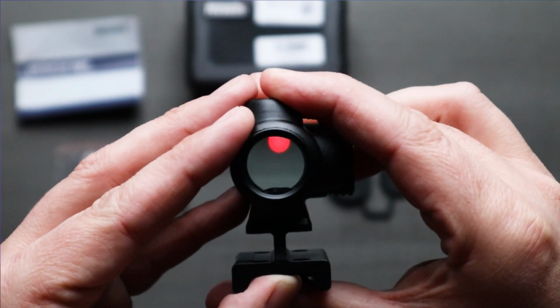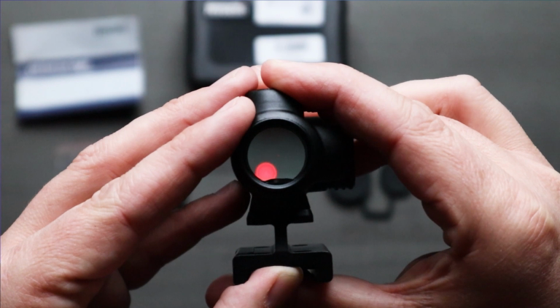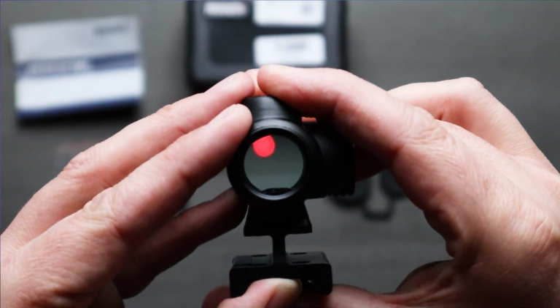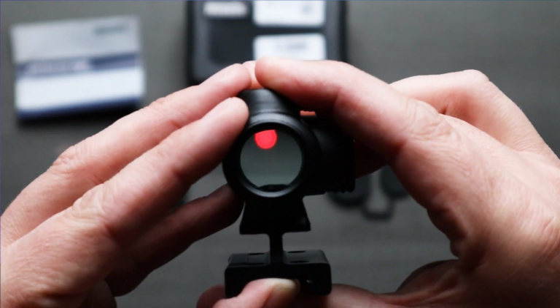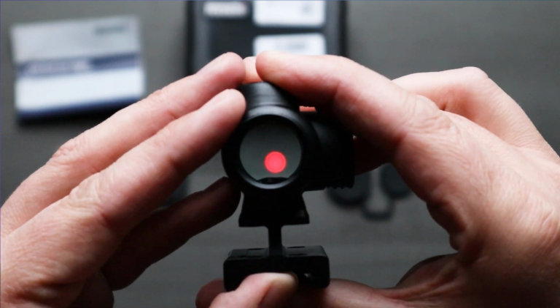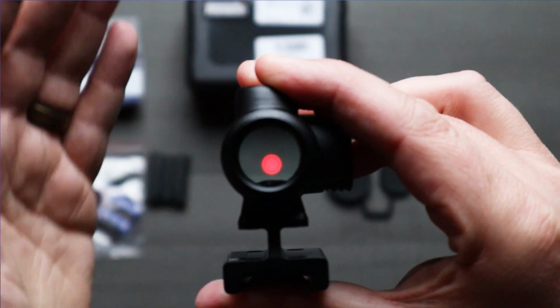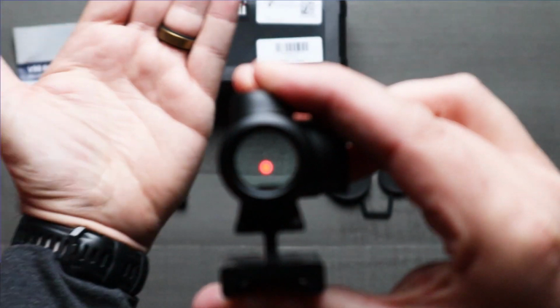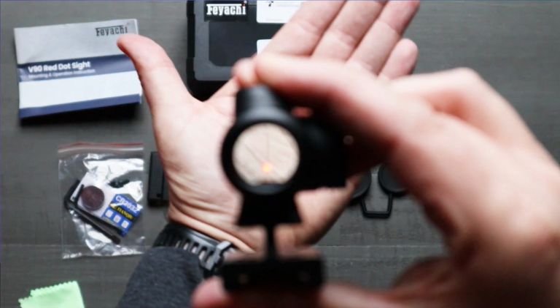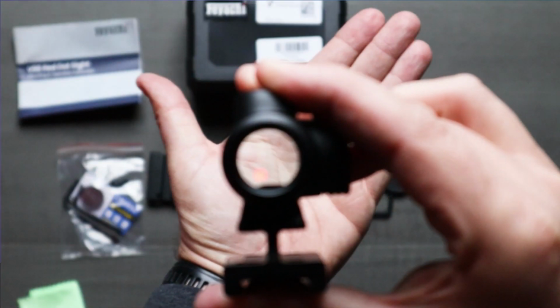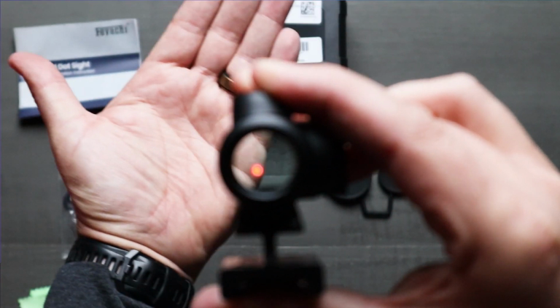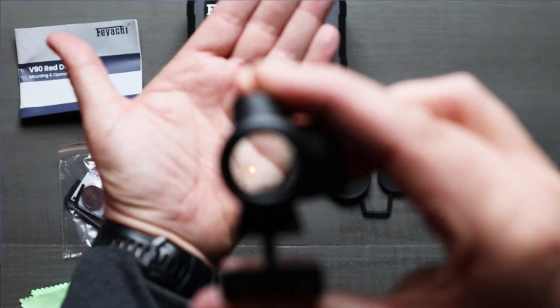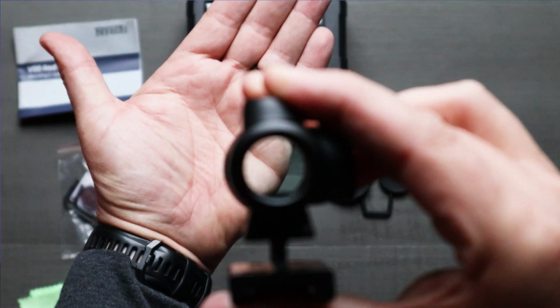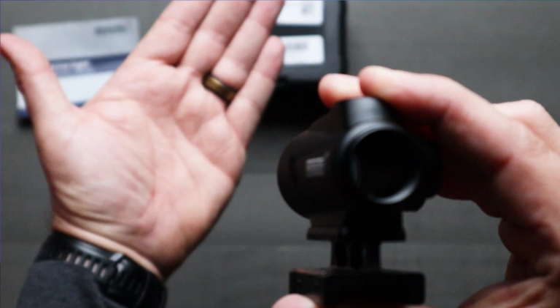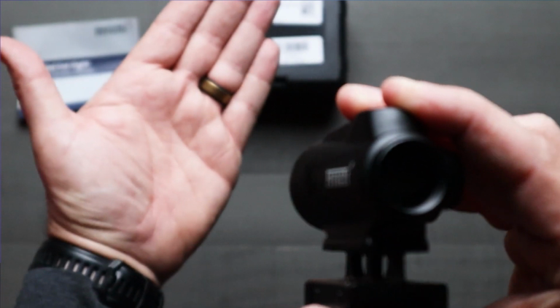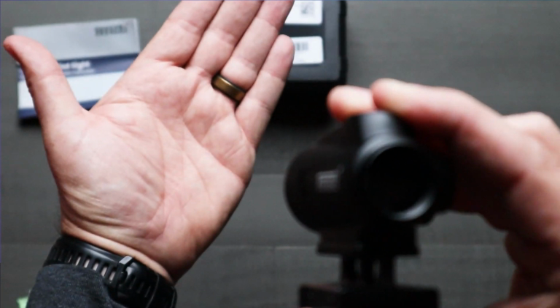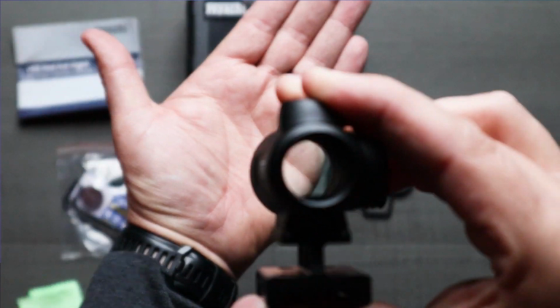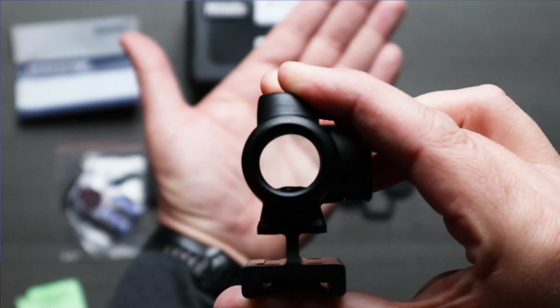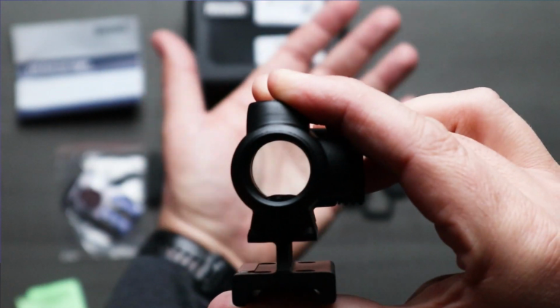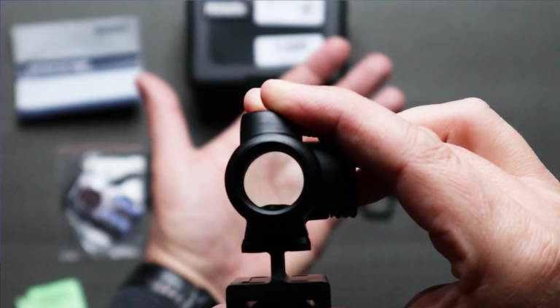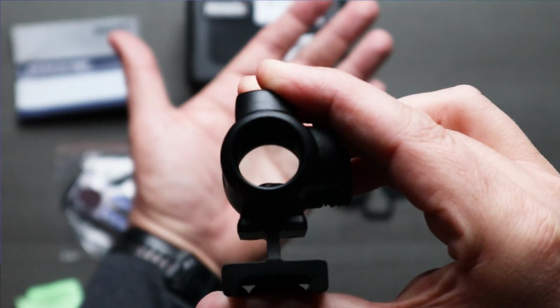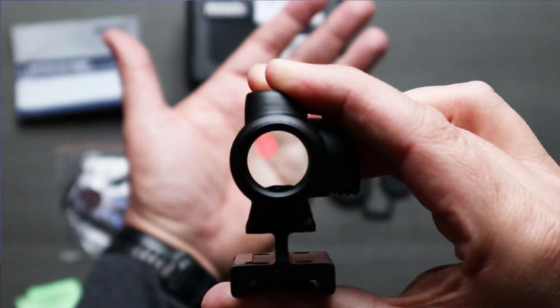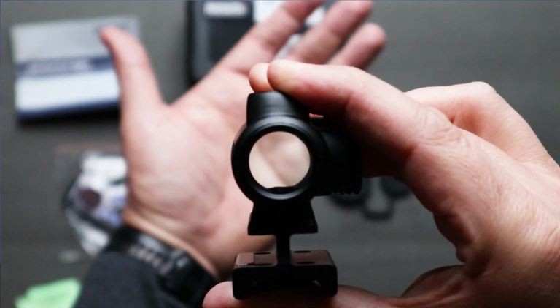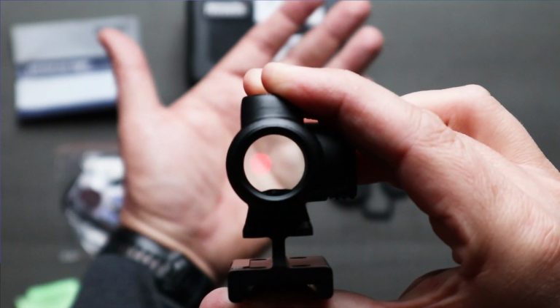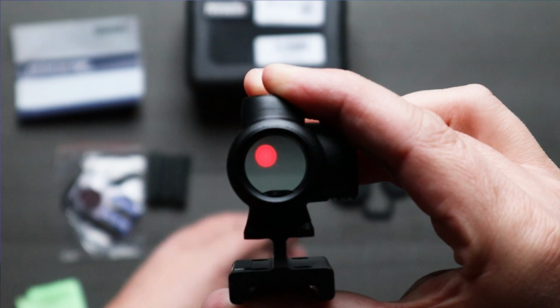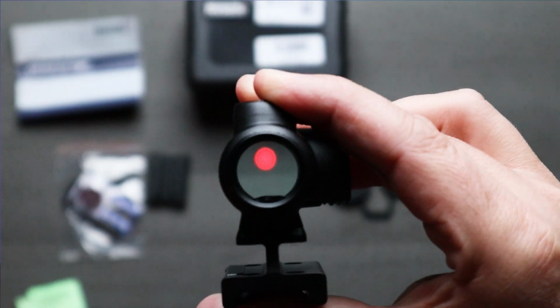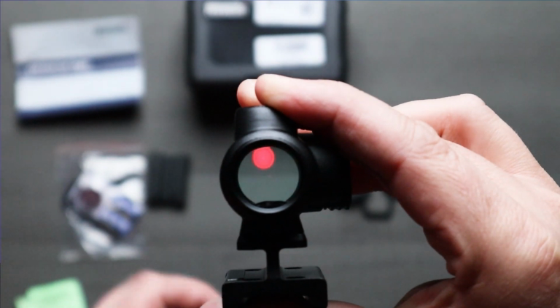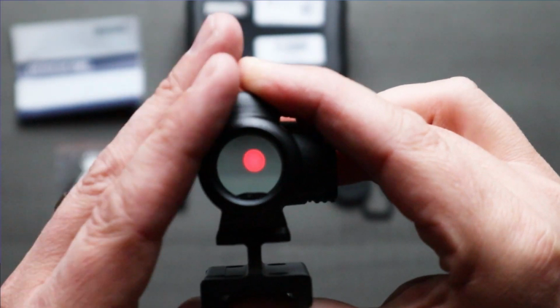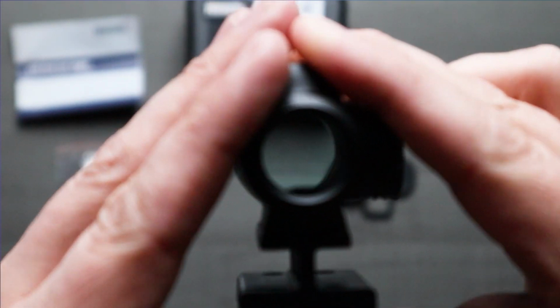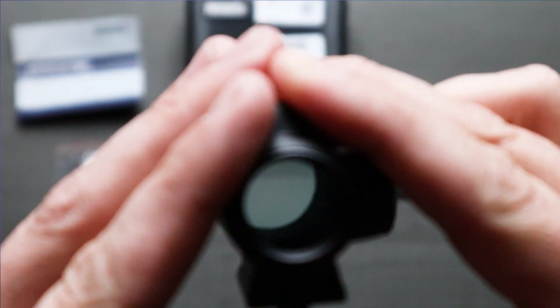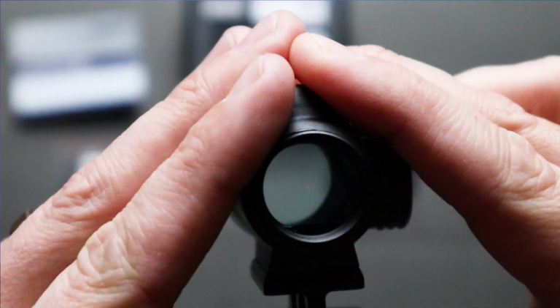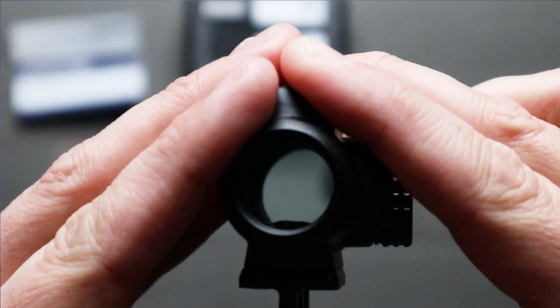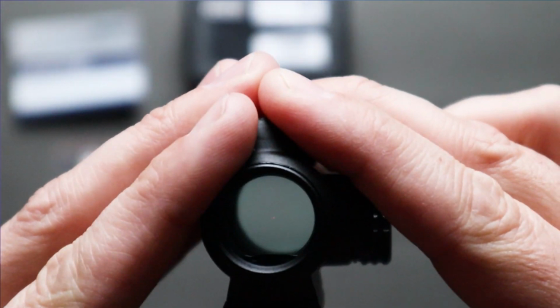Adjustability on this is also very simple. It's got 11 different brightness levels, which is really nice, so it's going to be perfect for catering to whatever lighting conditions you have. It's as simple as pushing the up and down buttons on the top of the unit, so you can change it on the fly as well.